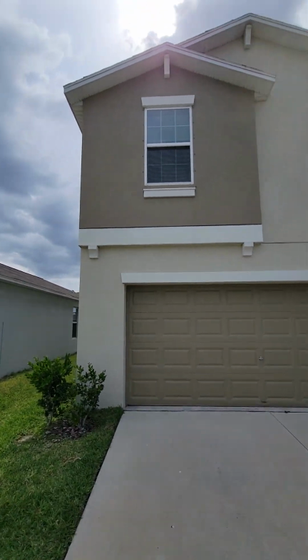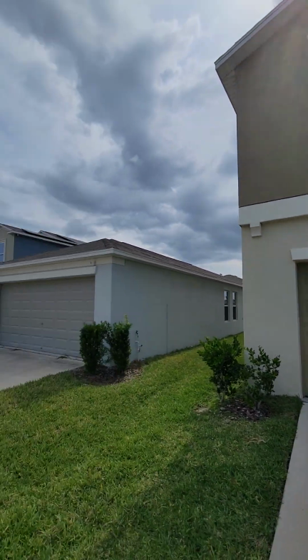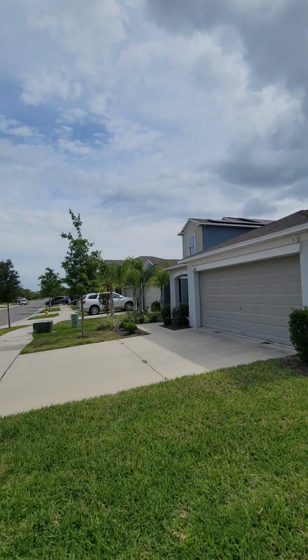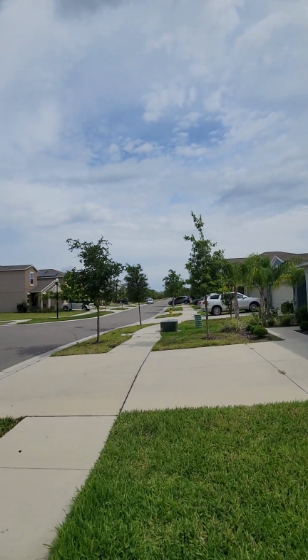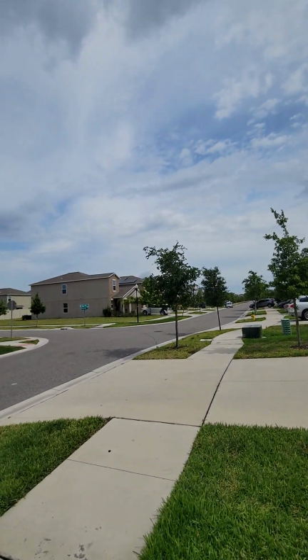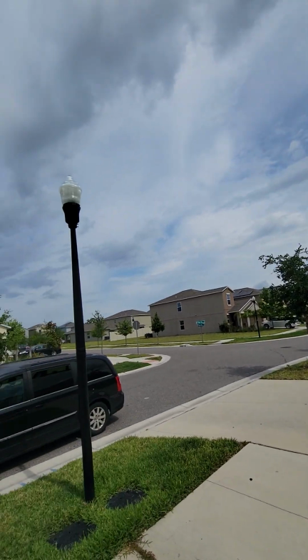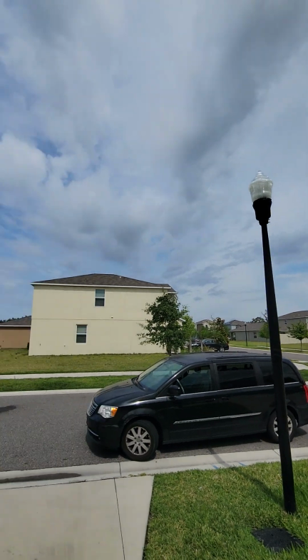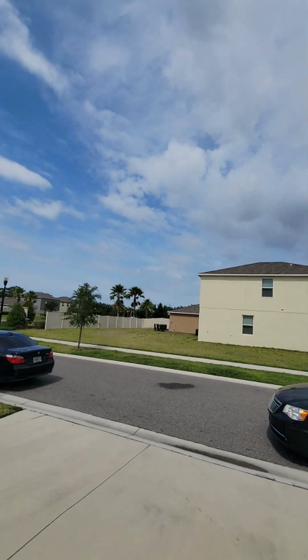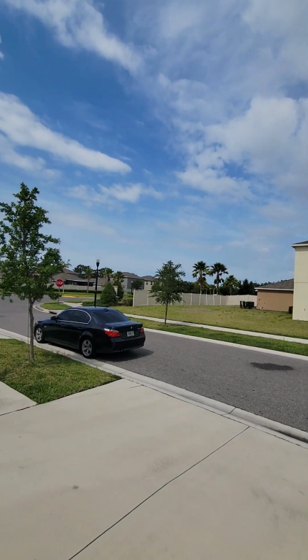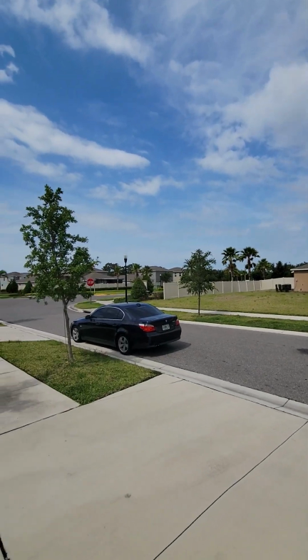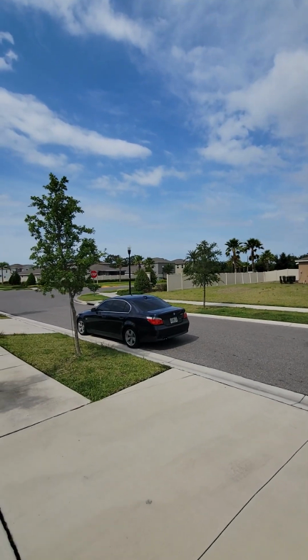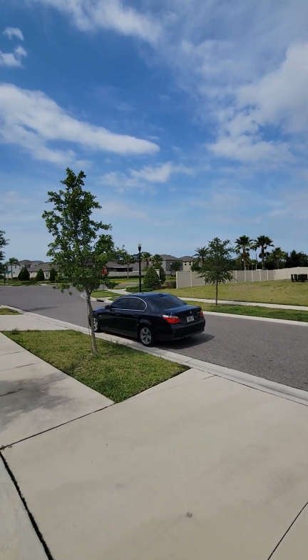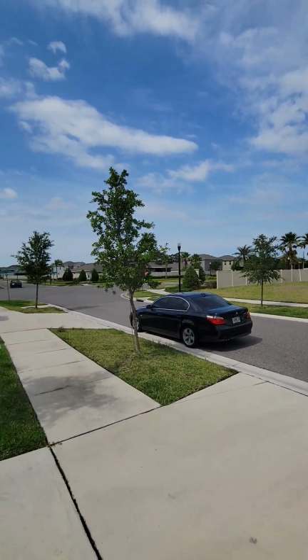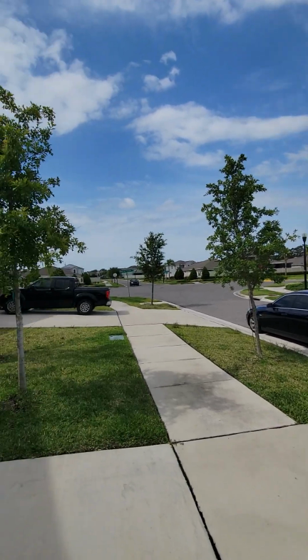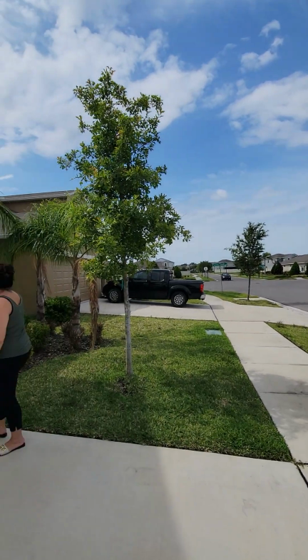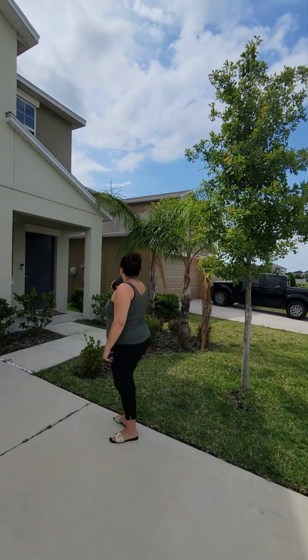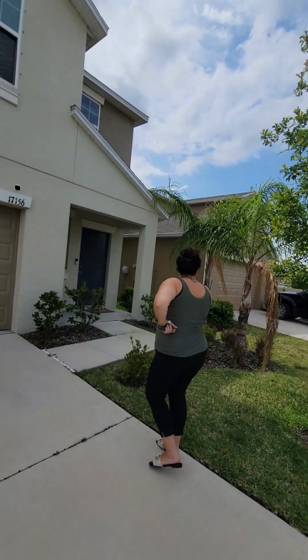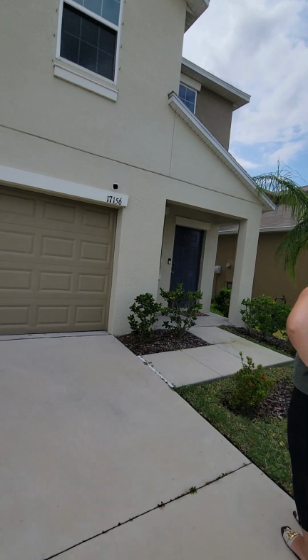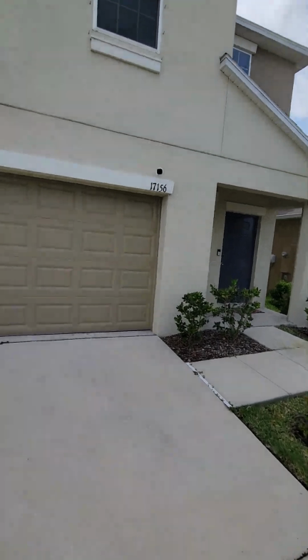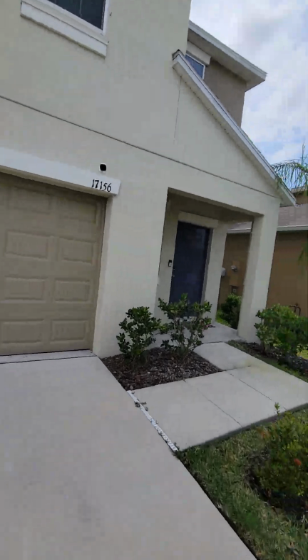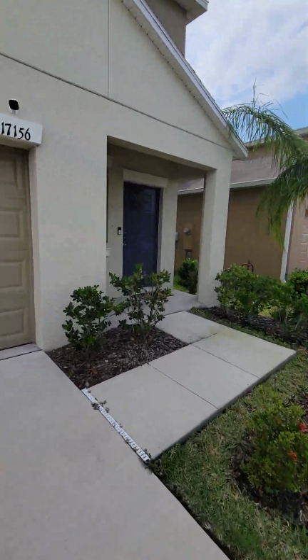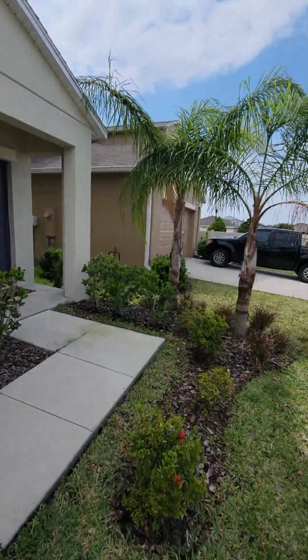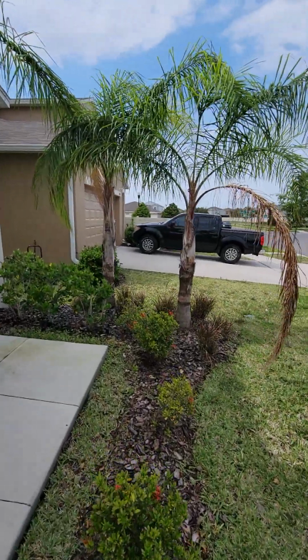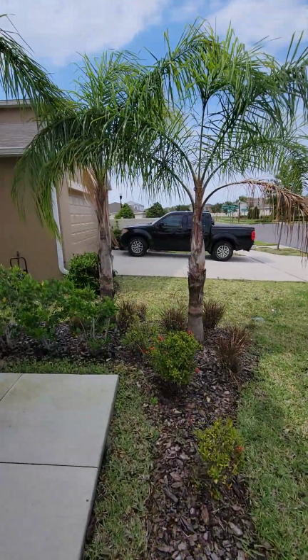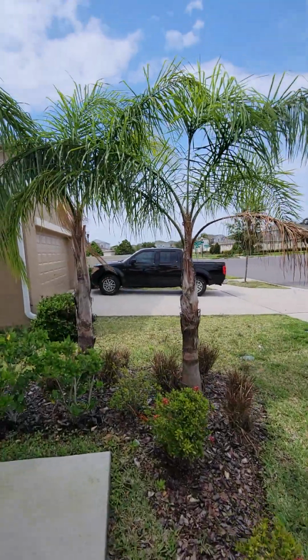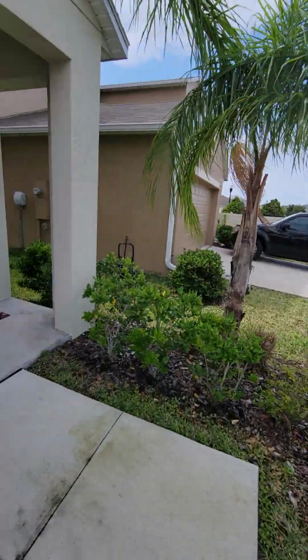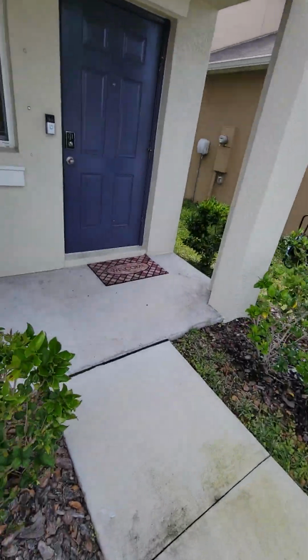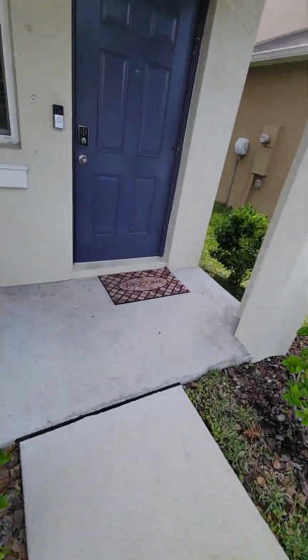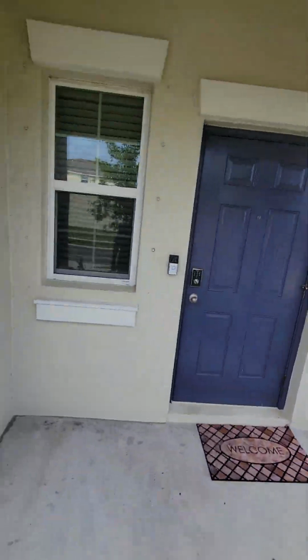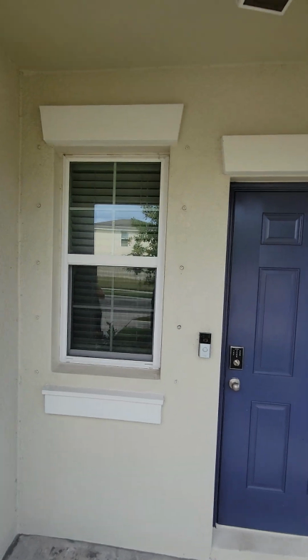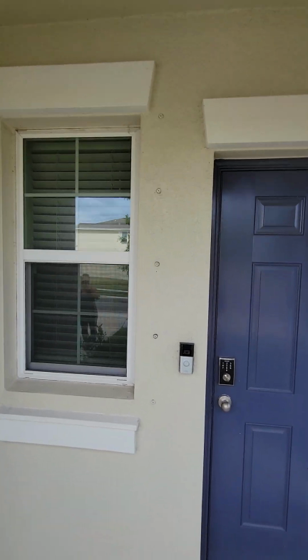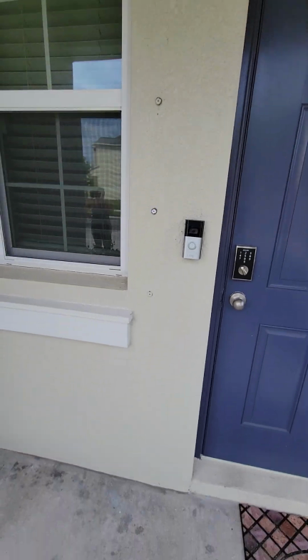Alright, this is the neighborhood — nice neighborhood, we're closer to the entrance on this one. Pretty much all the newer homes that you see are going to have hurricane shutters; that's what these screws are for.